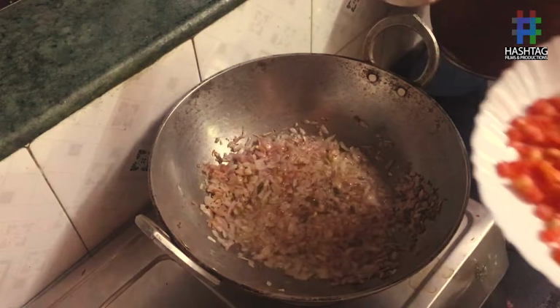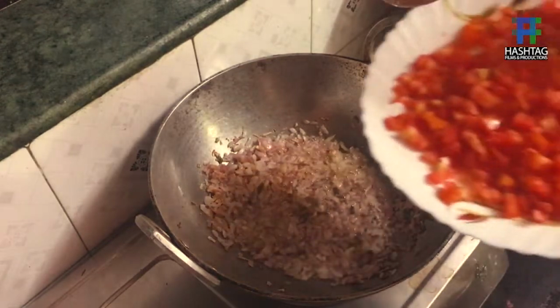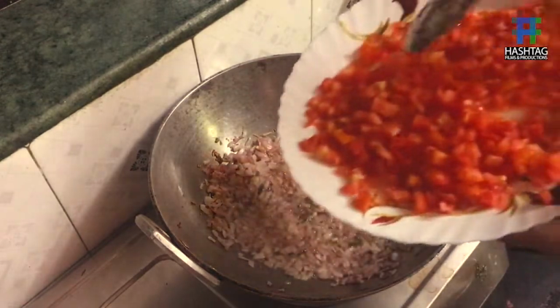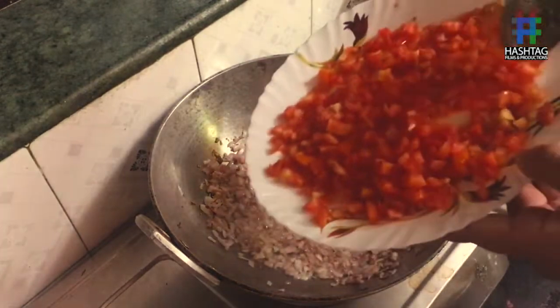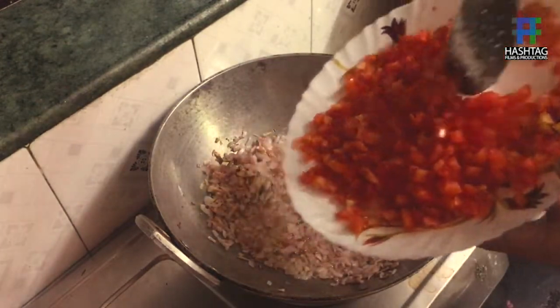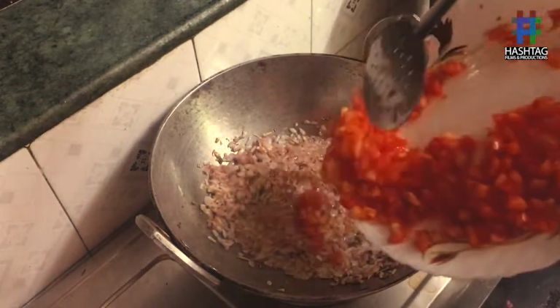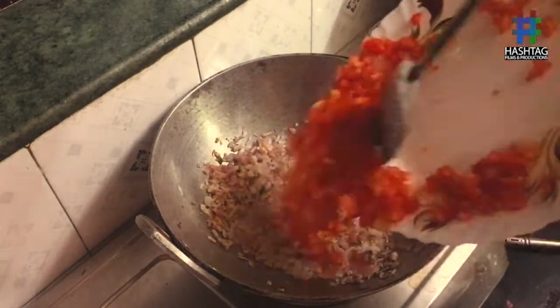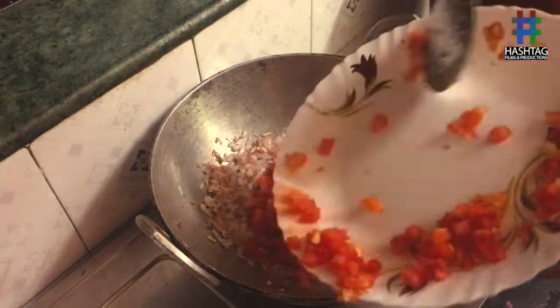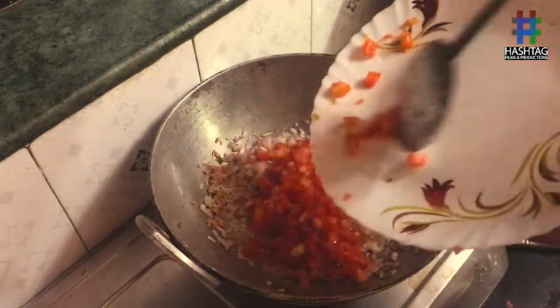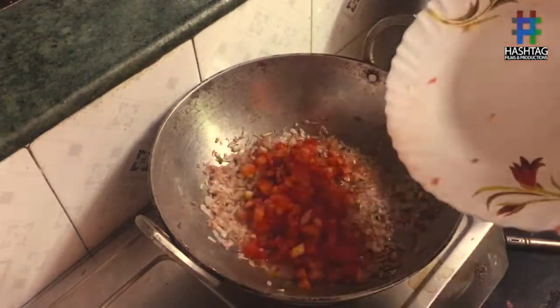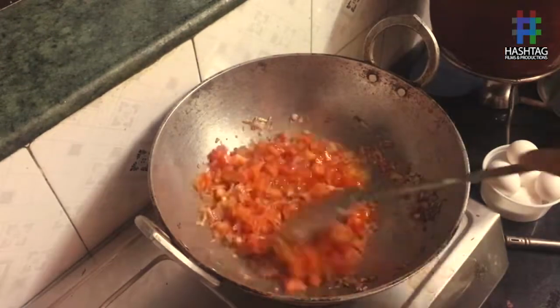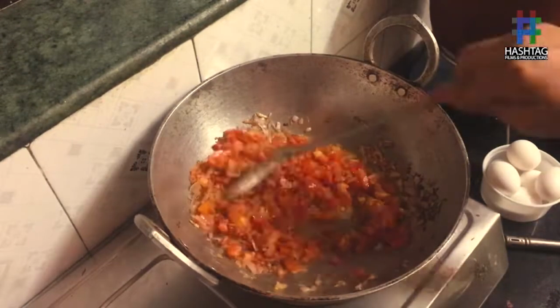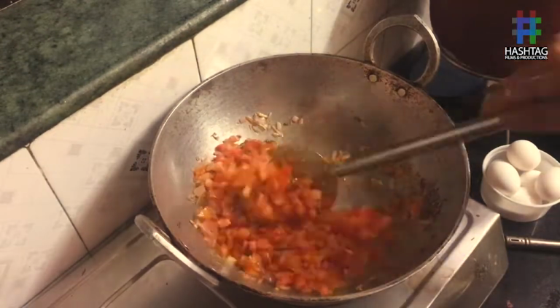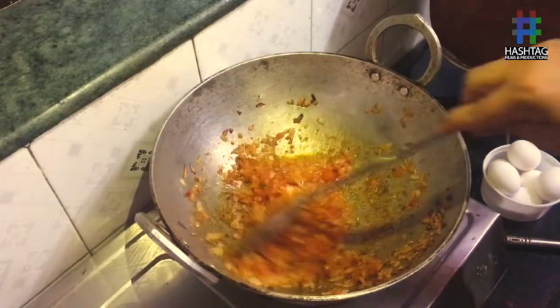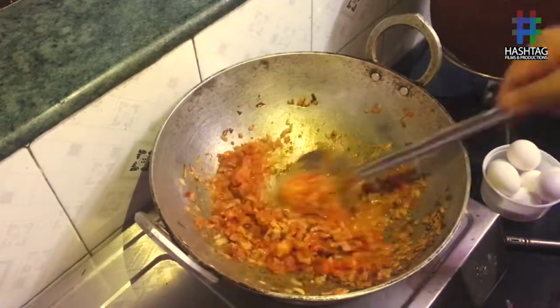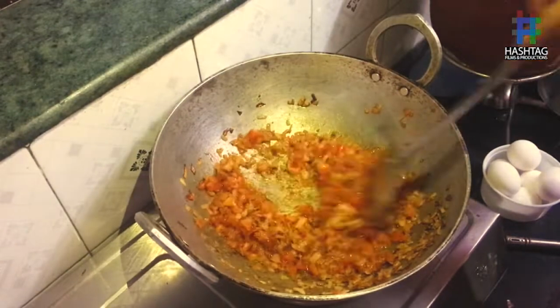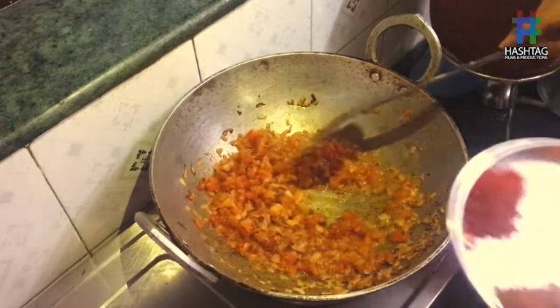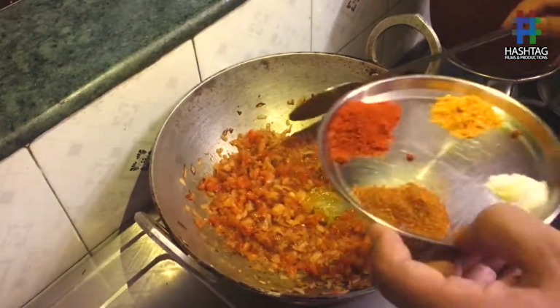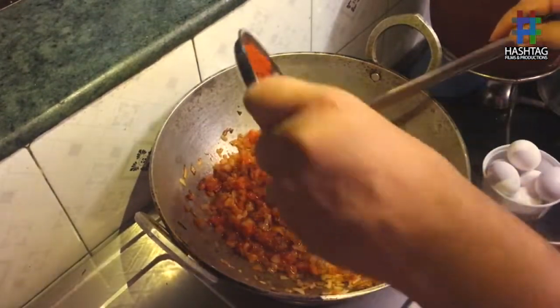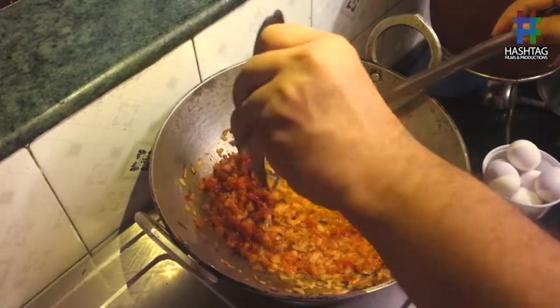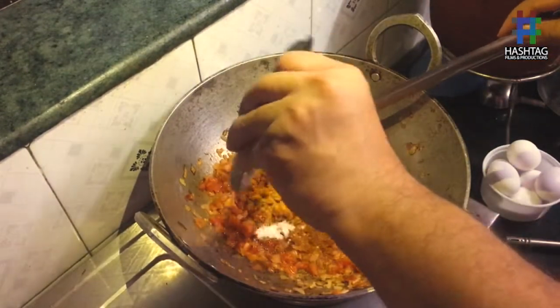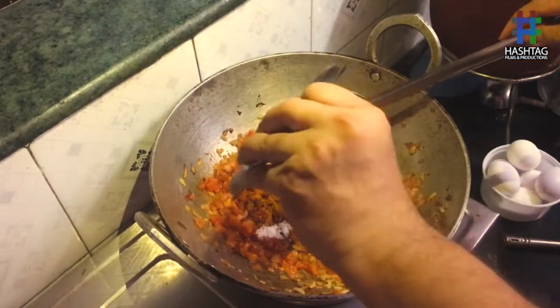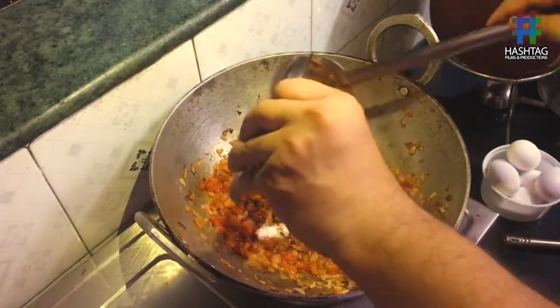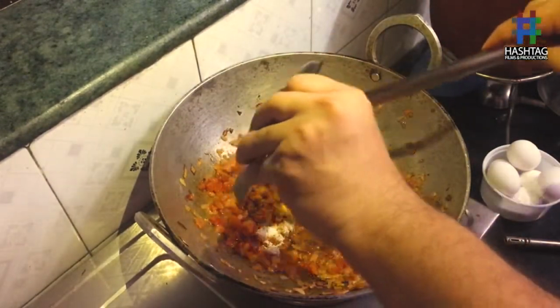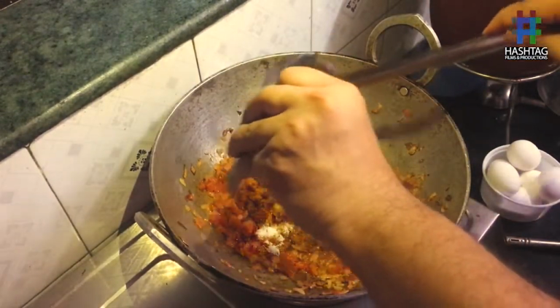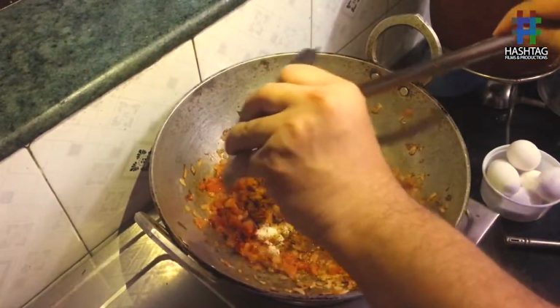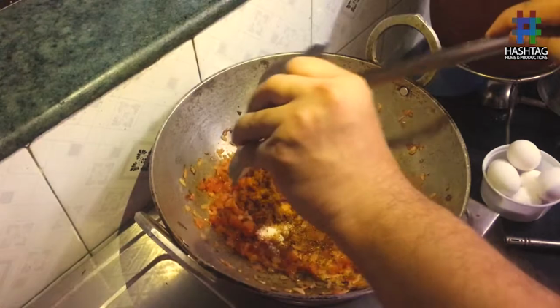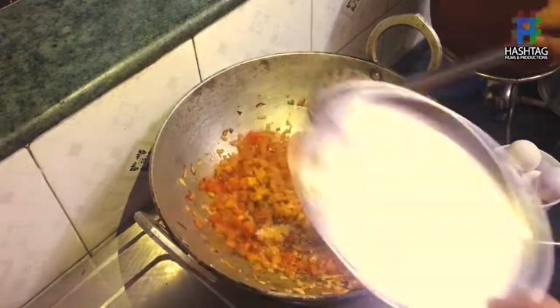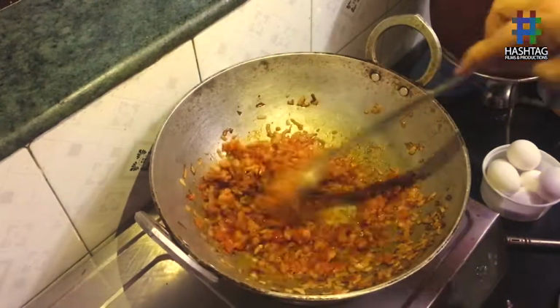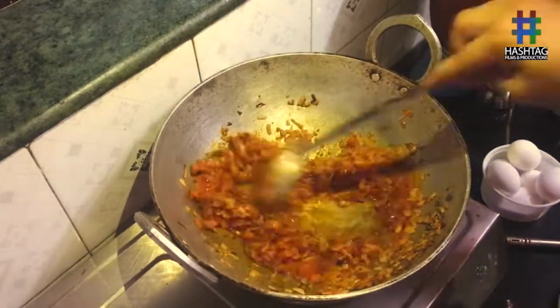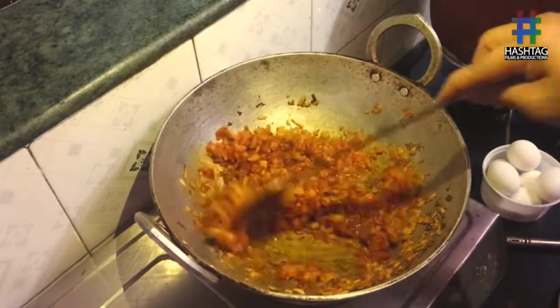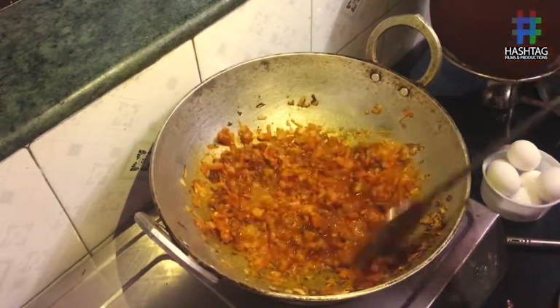Now you can add the tomatoes to it. Time to add all the spices to the smashed onions and tomatoes, and mix it well.